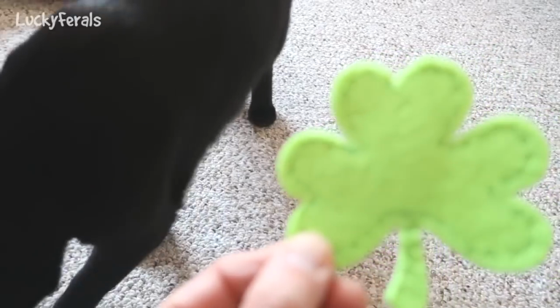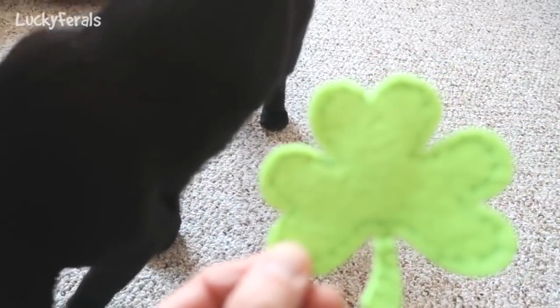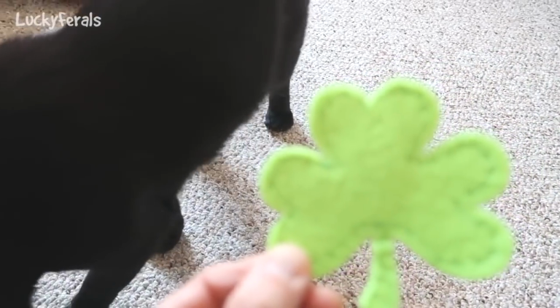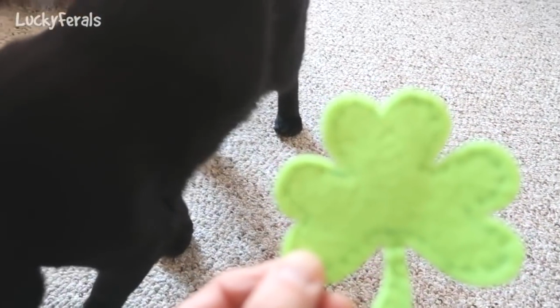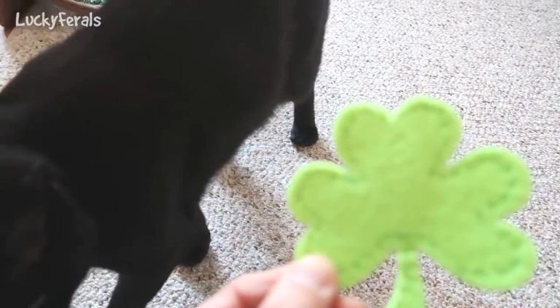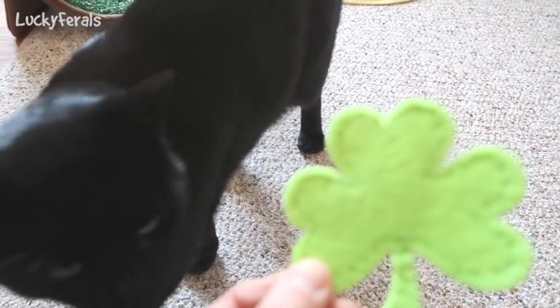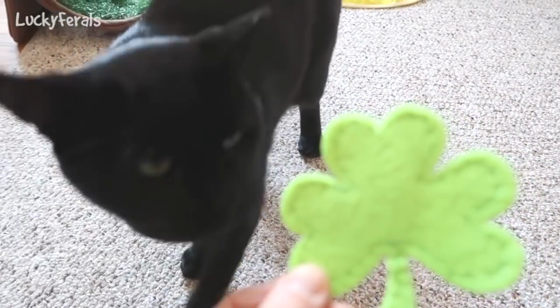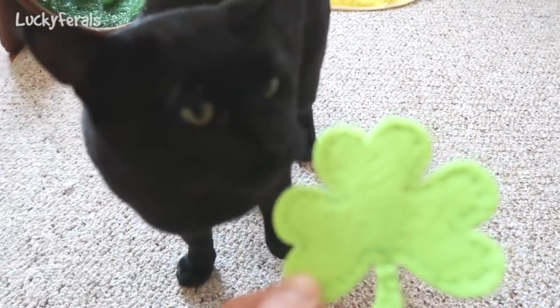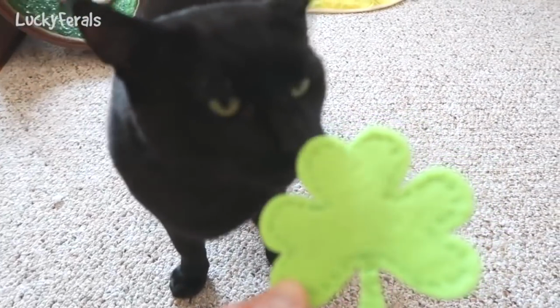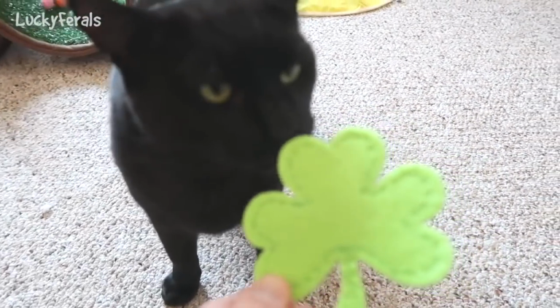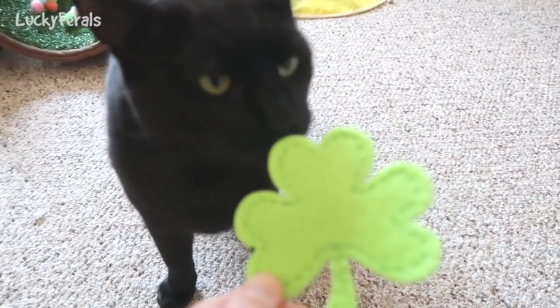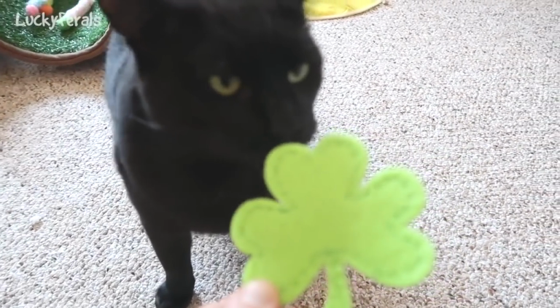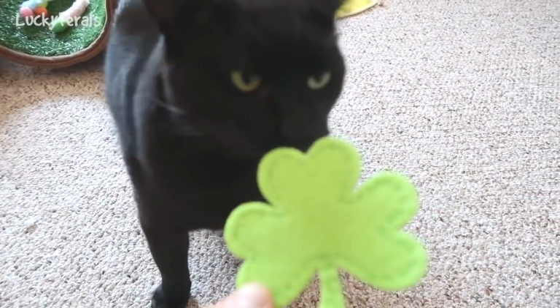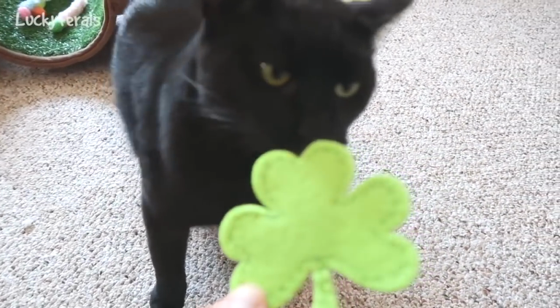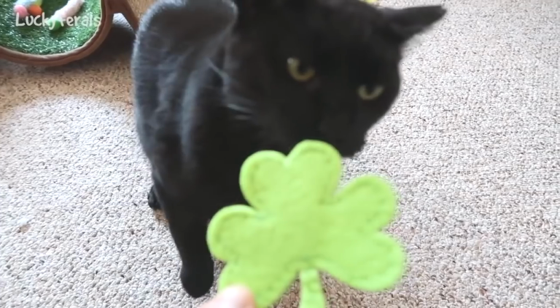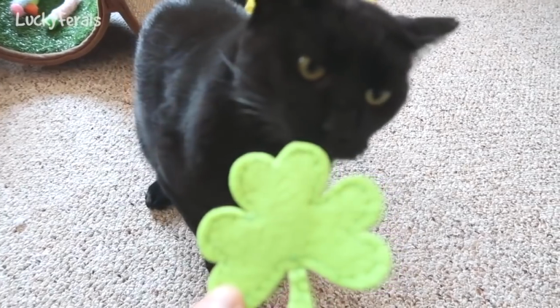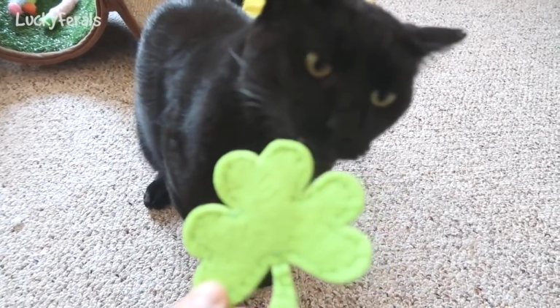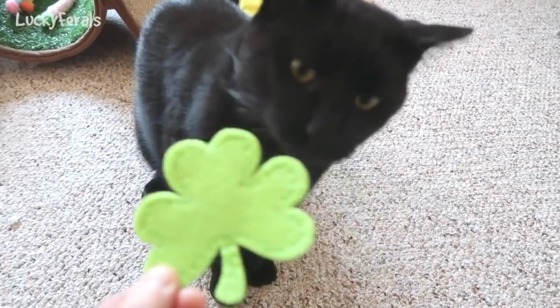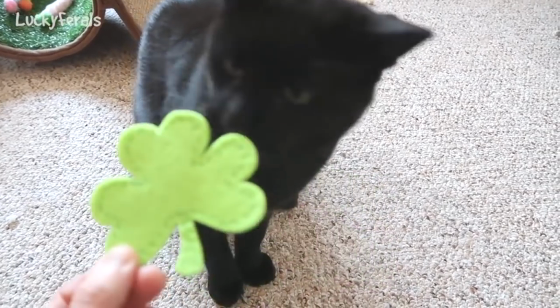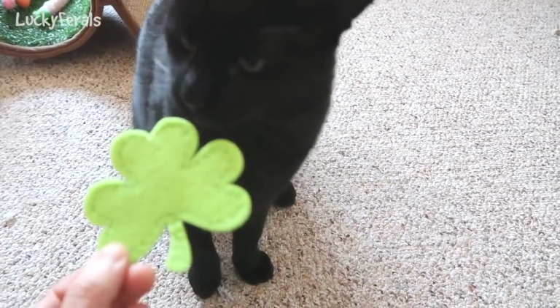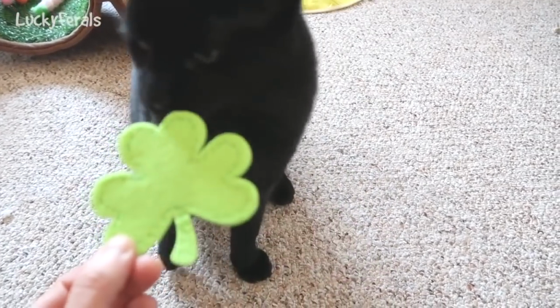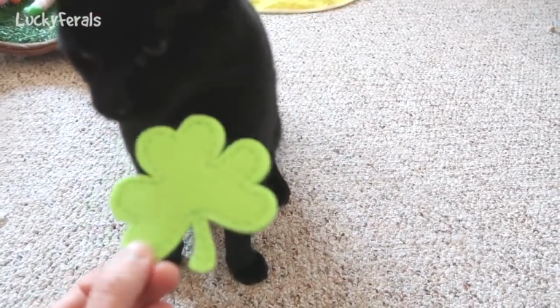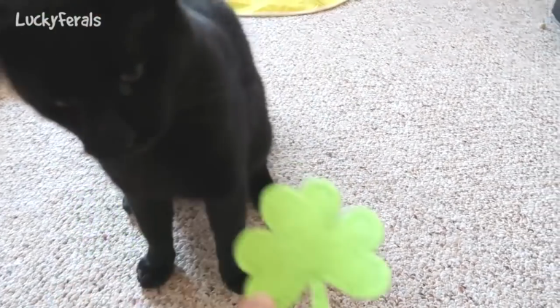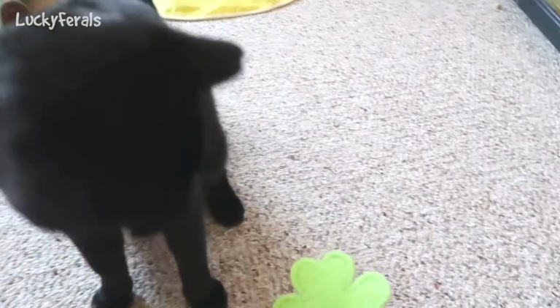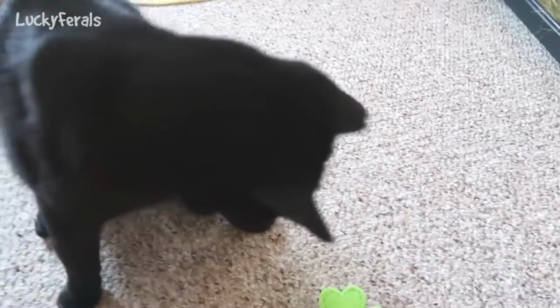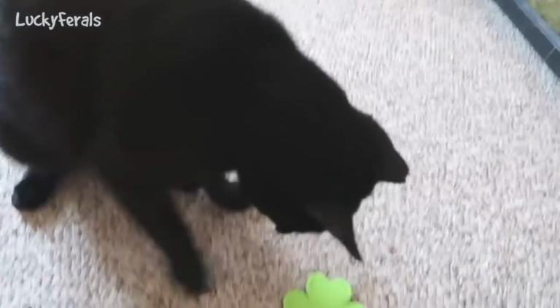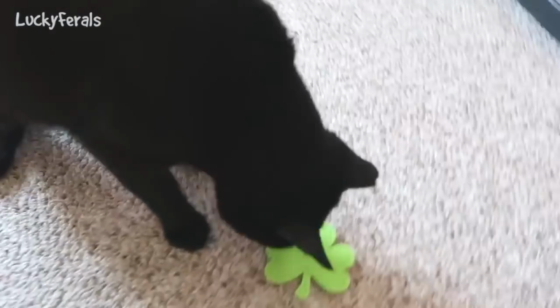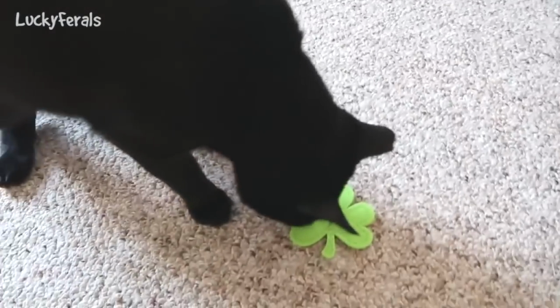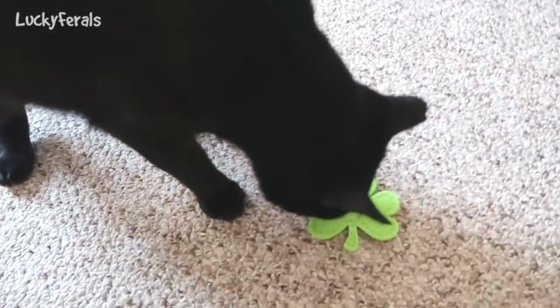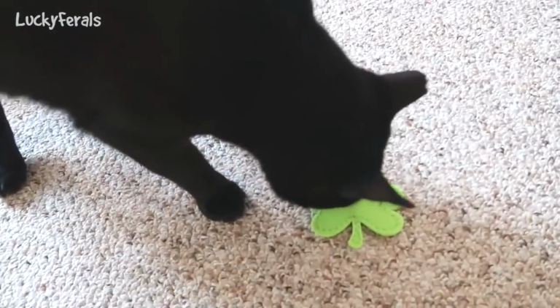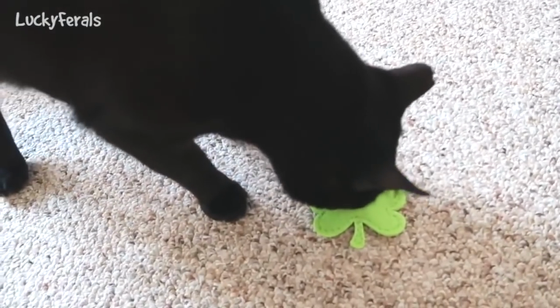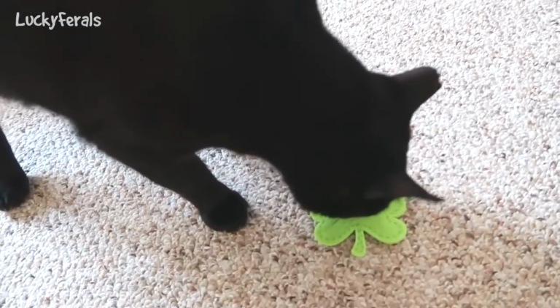Boo is now going to get his St. Patrick's Day toy. Here's your toy, Boo.